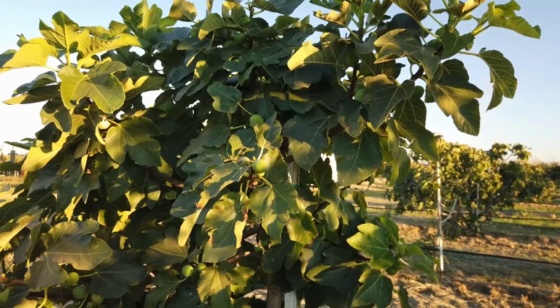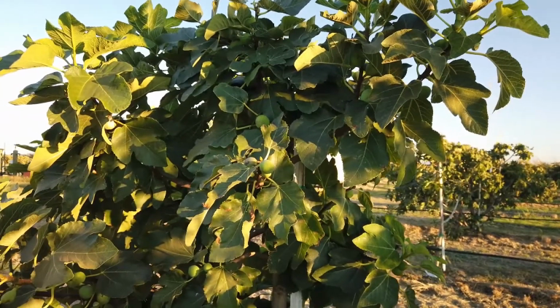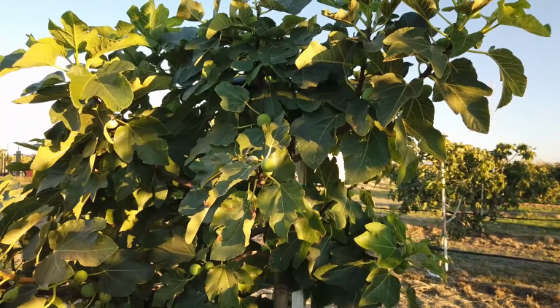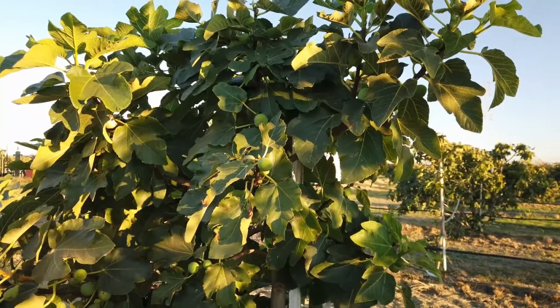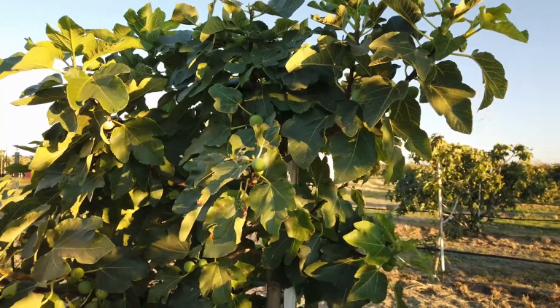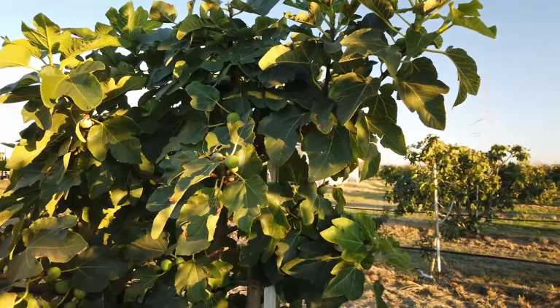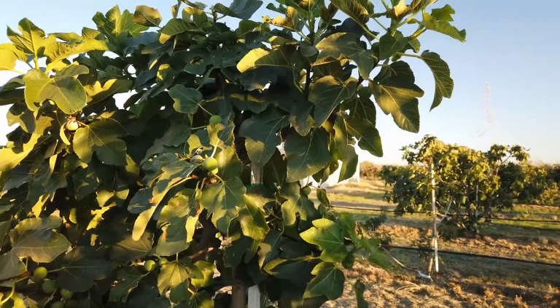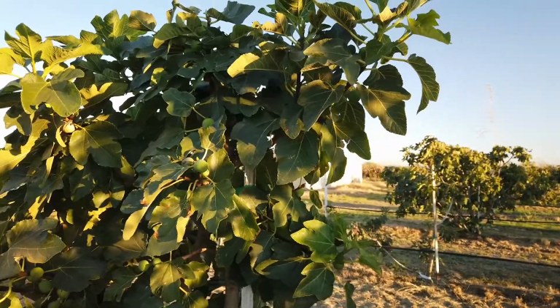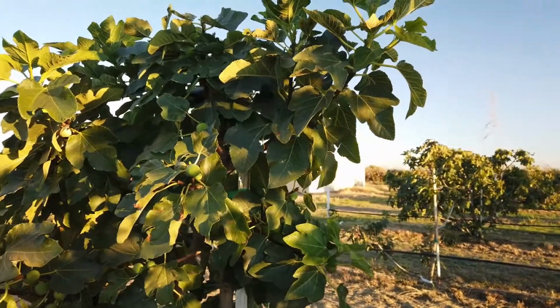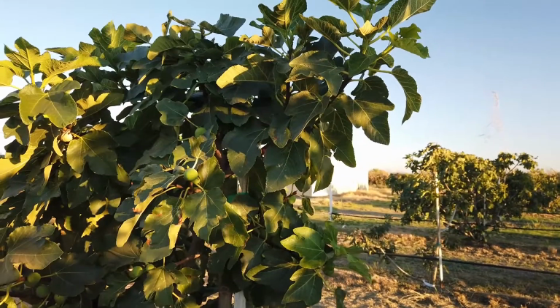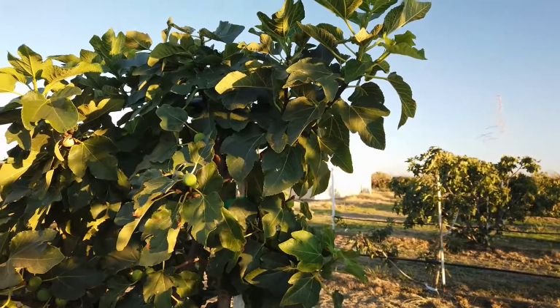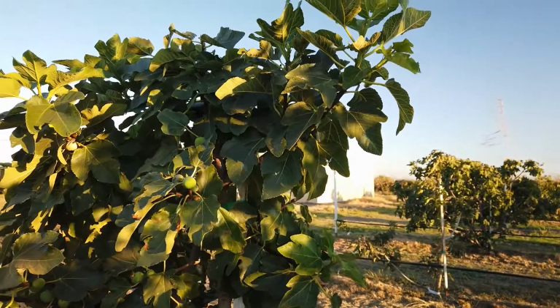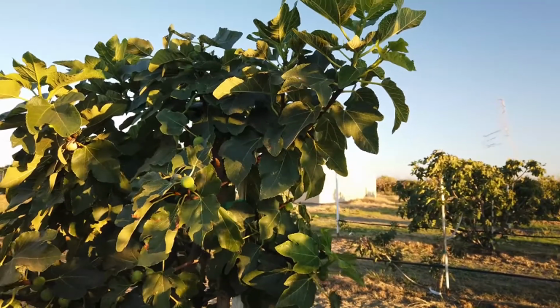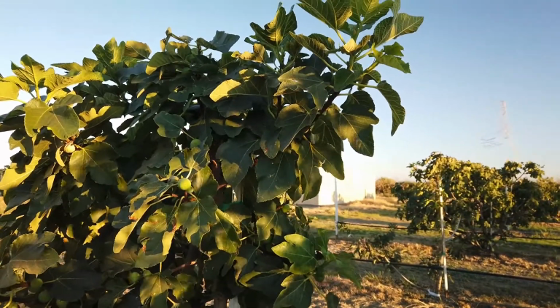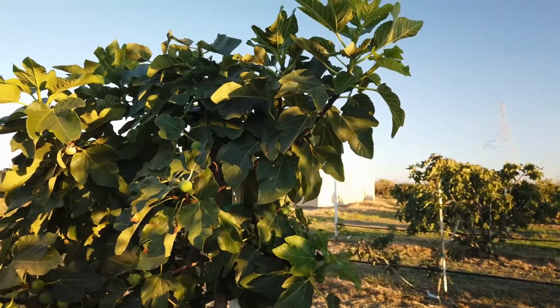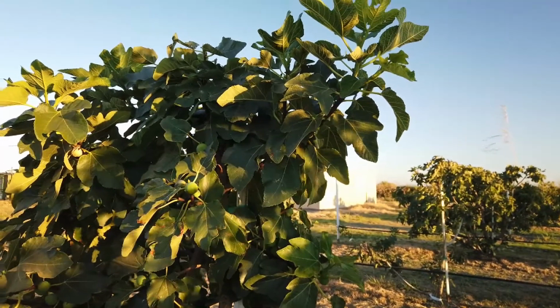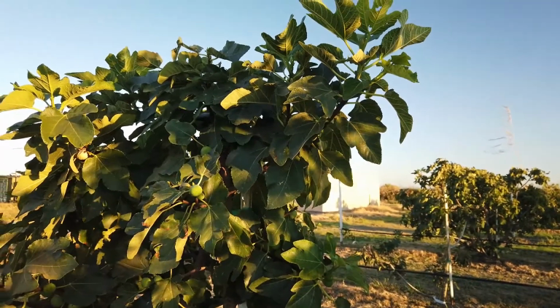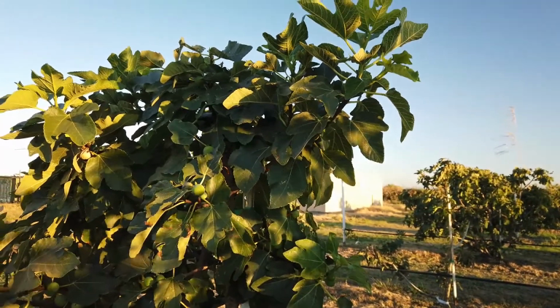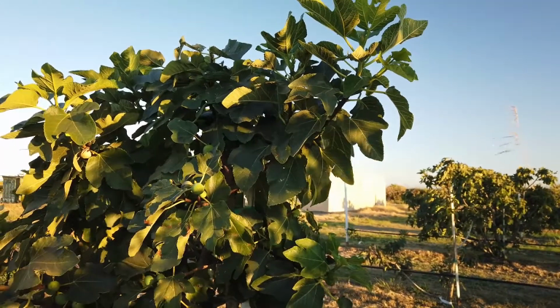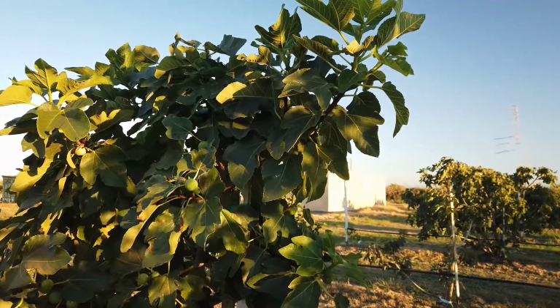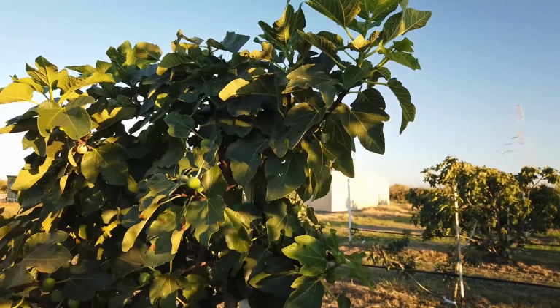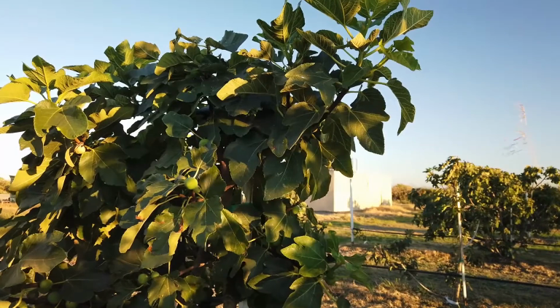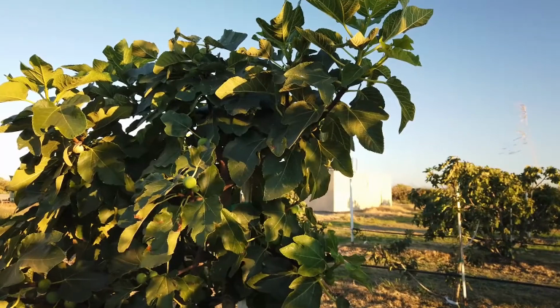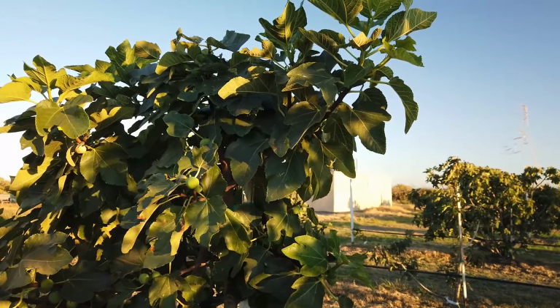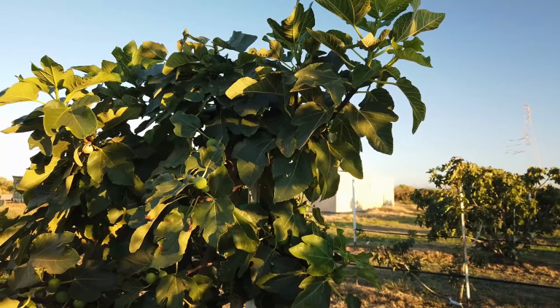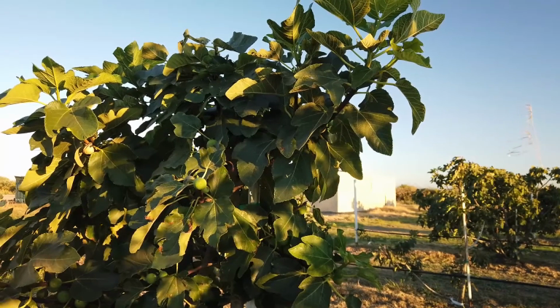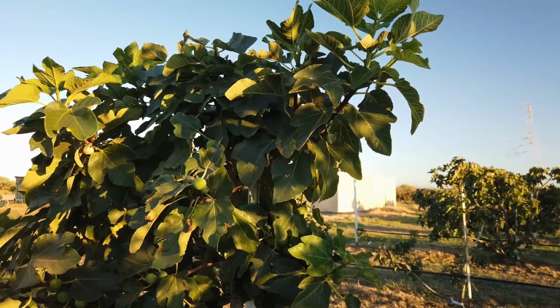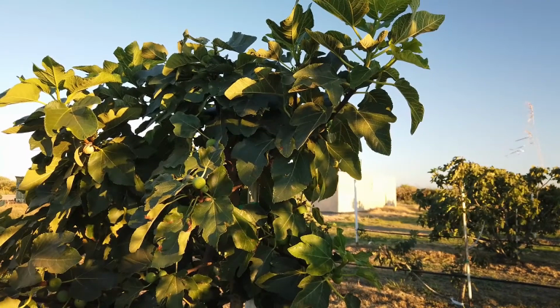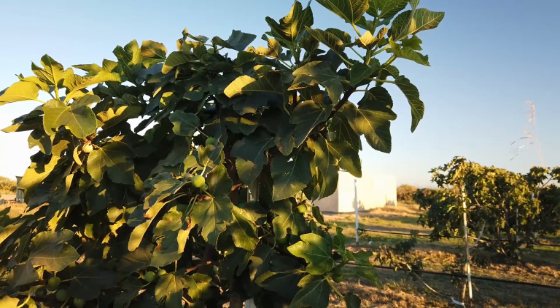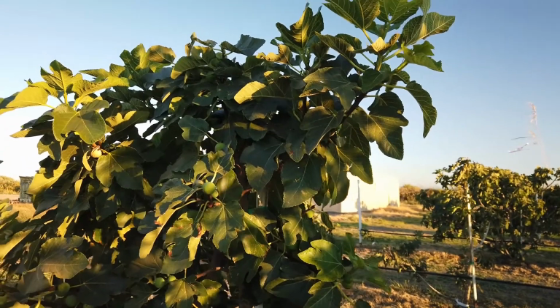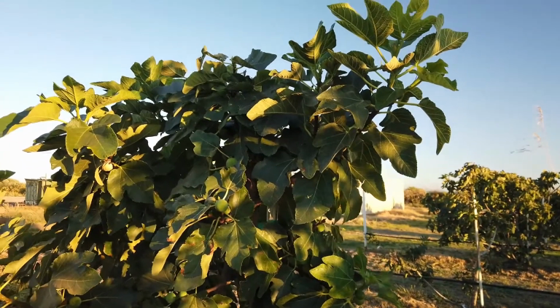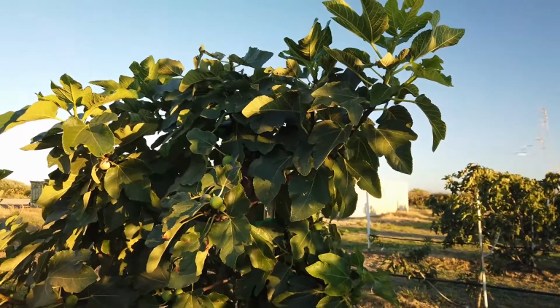Good evening, figaholic friends. This is a Spanish fig. It's called Des Roig Magno. I don't know if I'm pronouncing that close to being right. You can look at the spelling of the title.